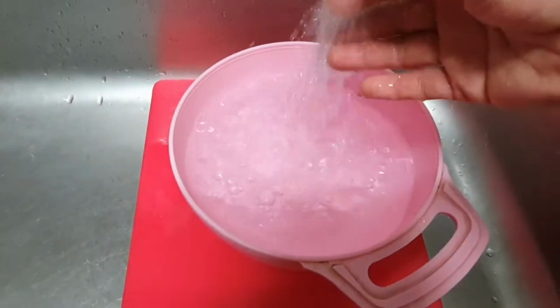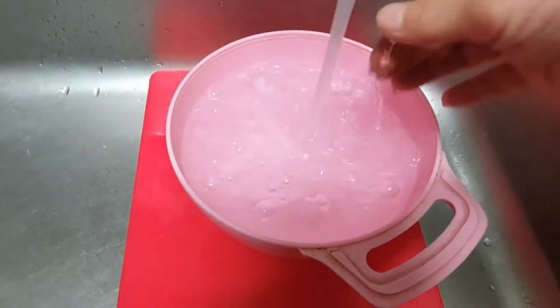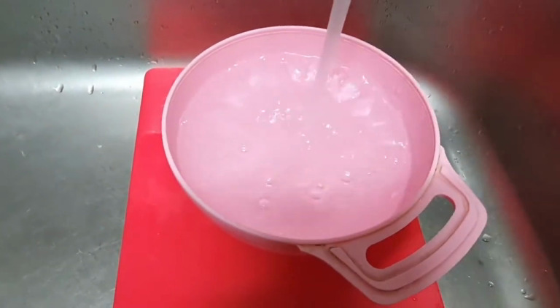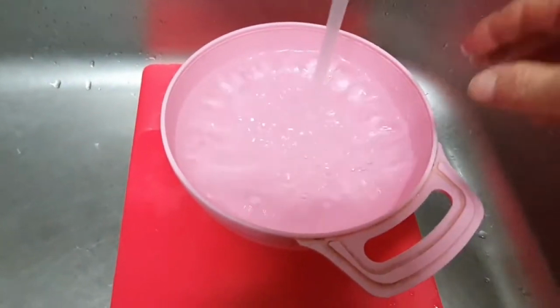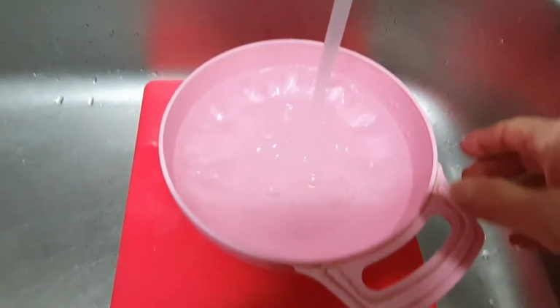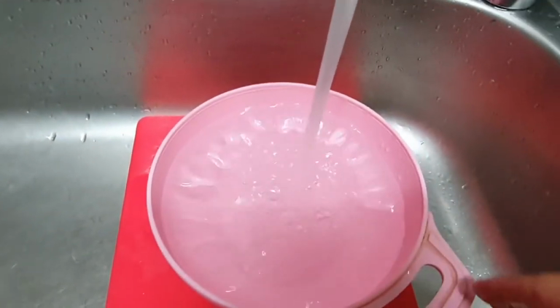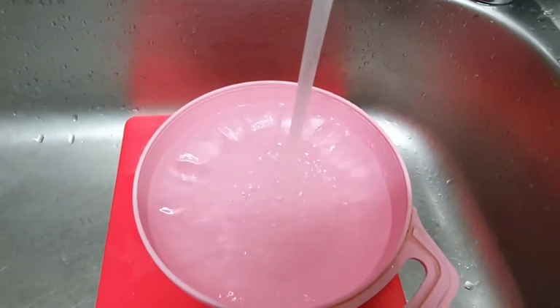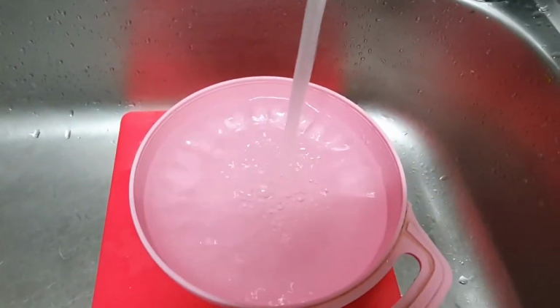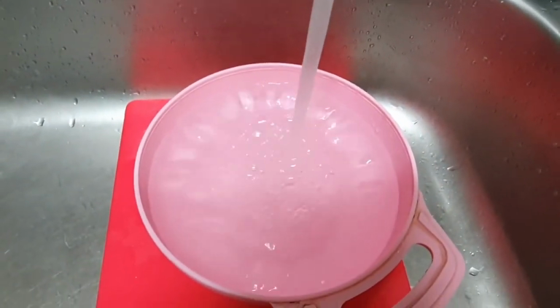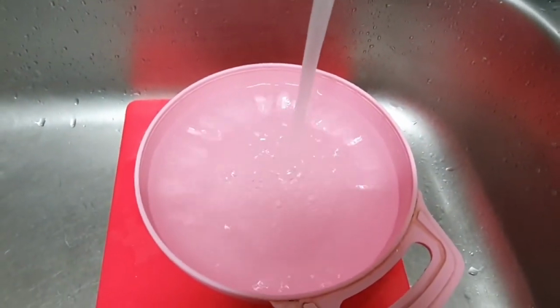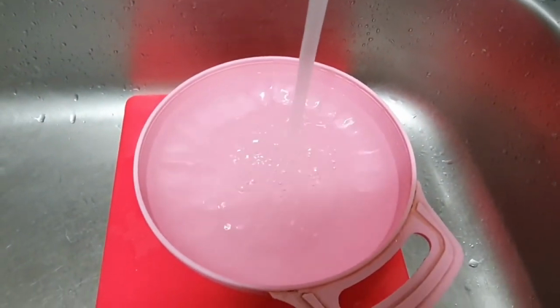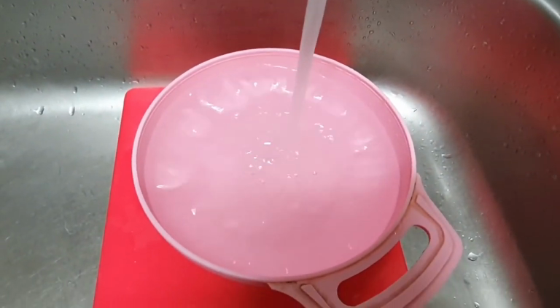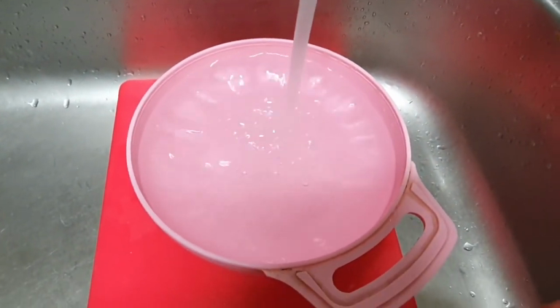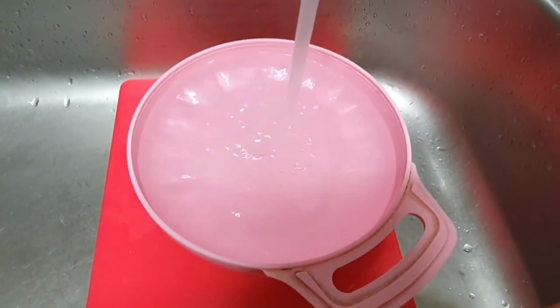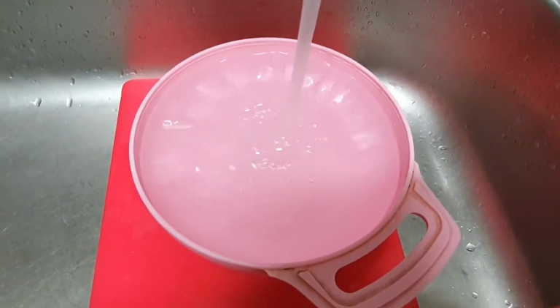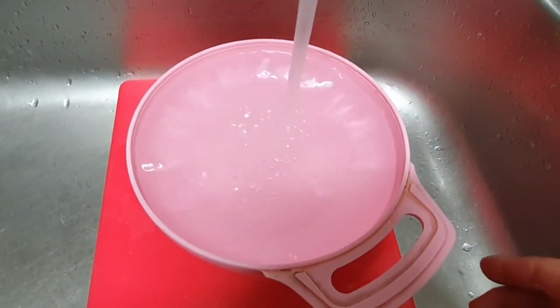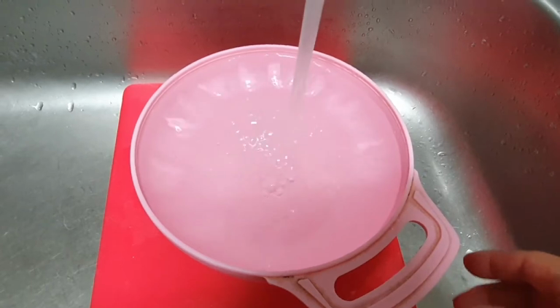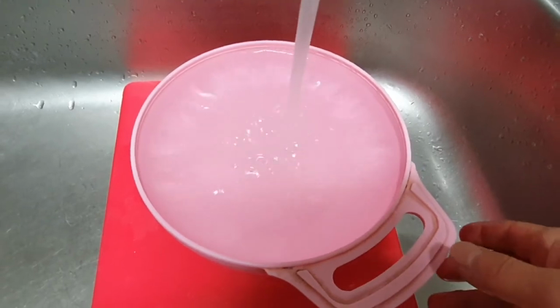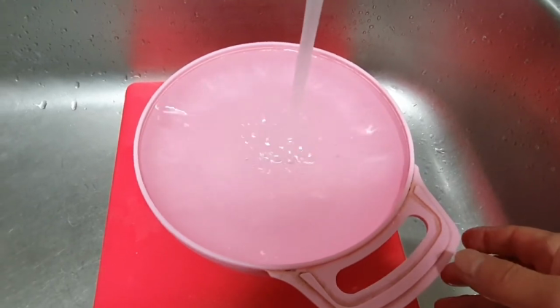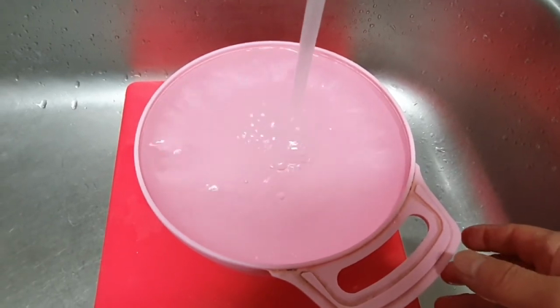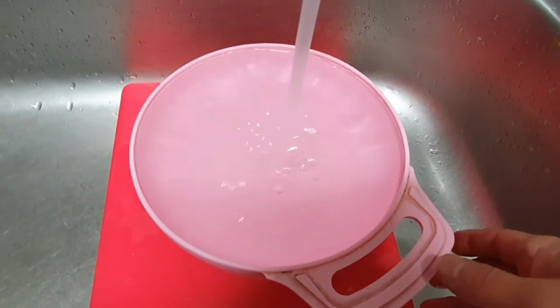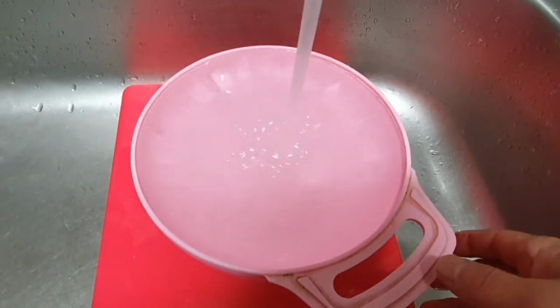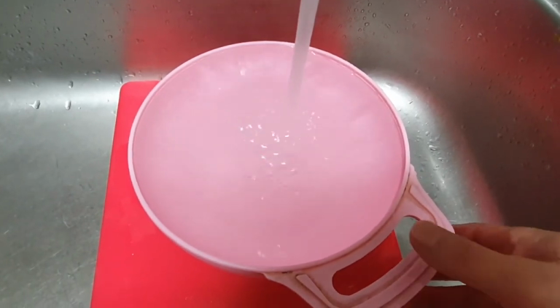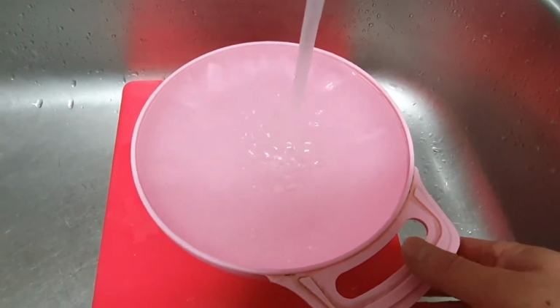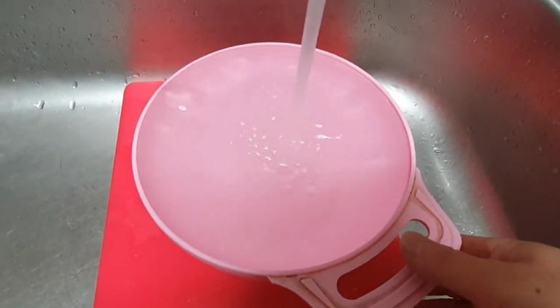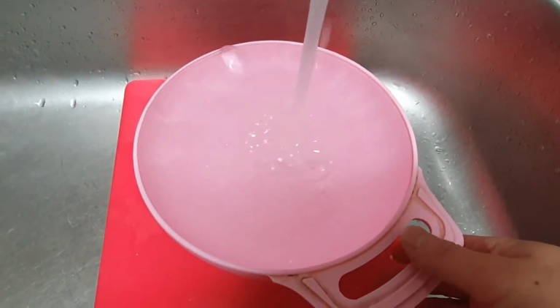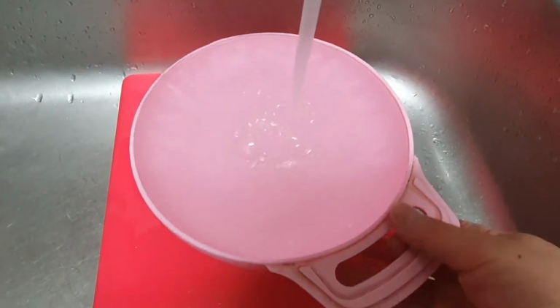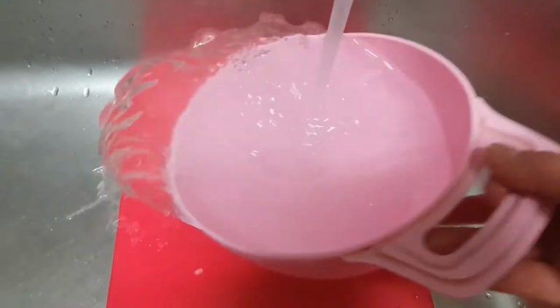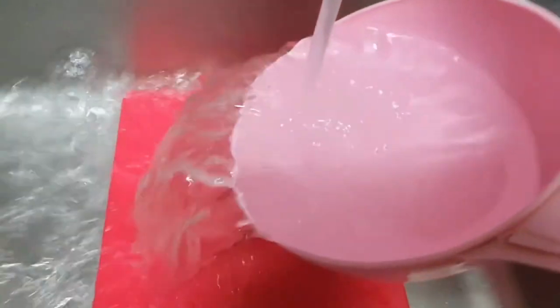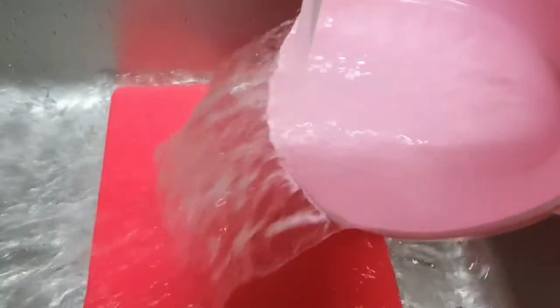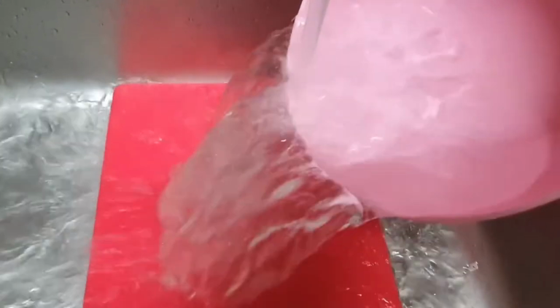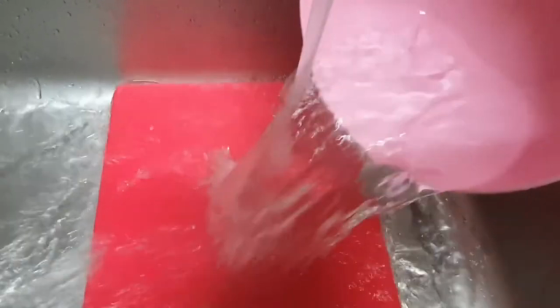If you don't have cold water, you can put the water on the front glass or the rear glass.